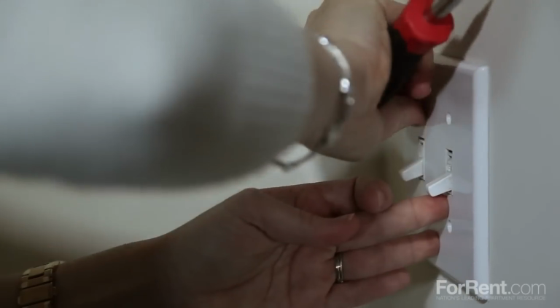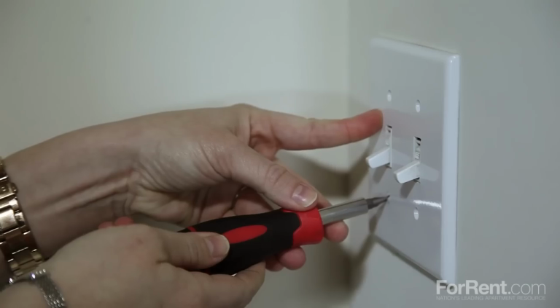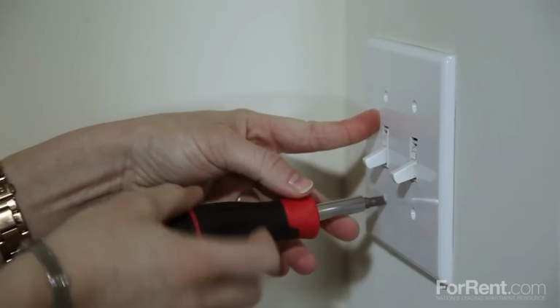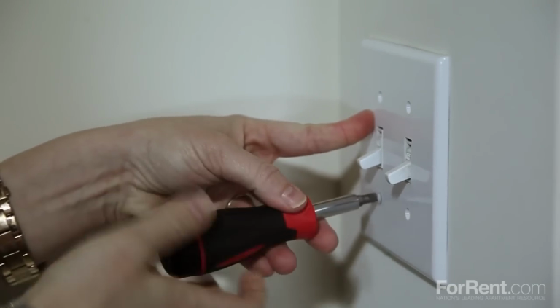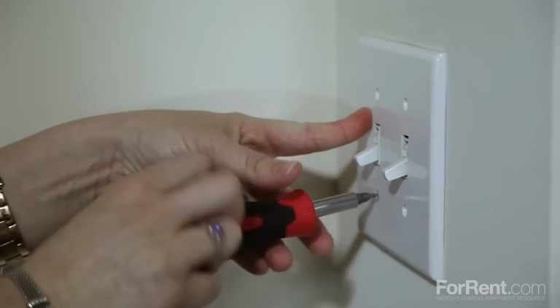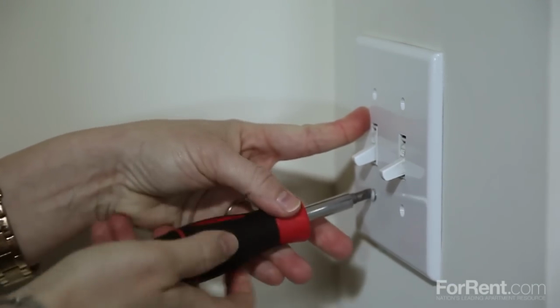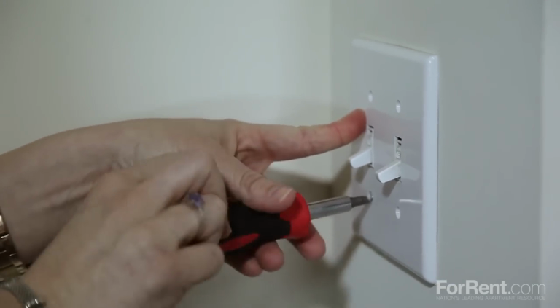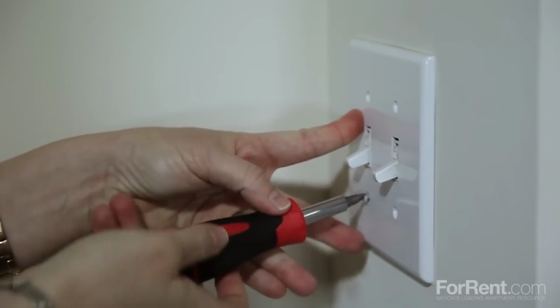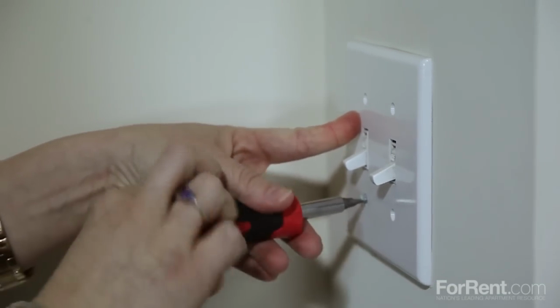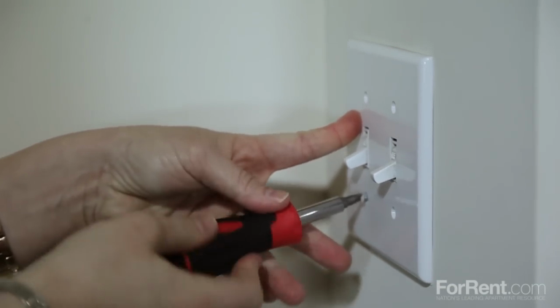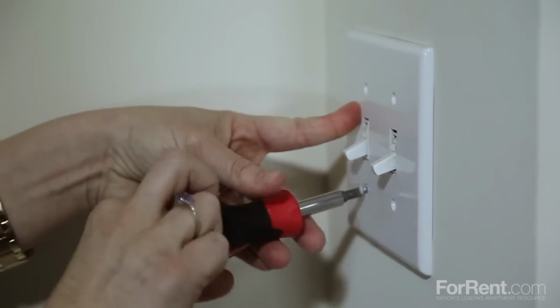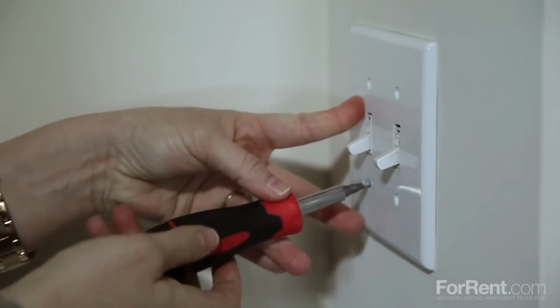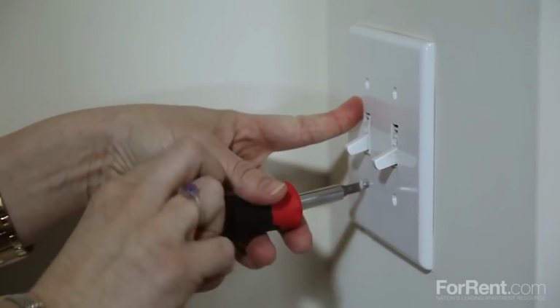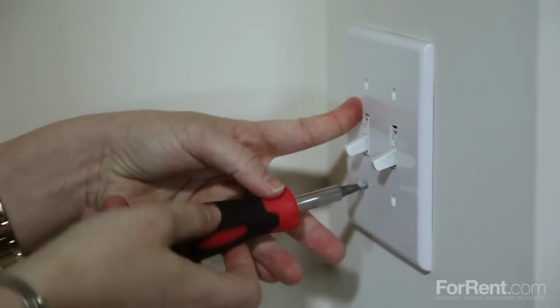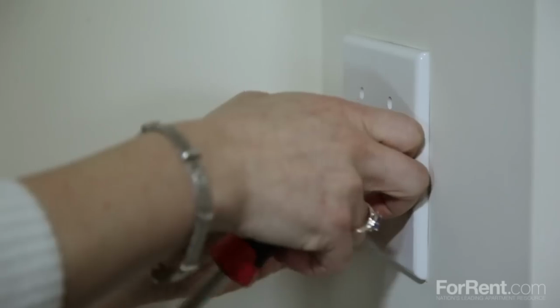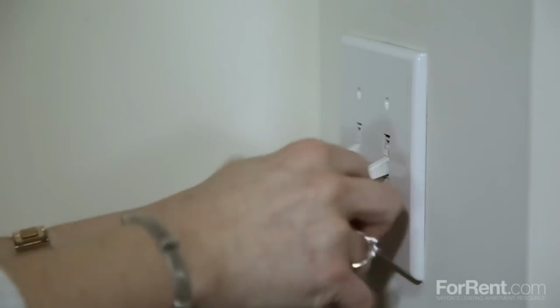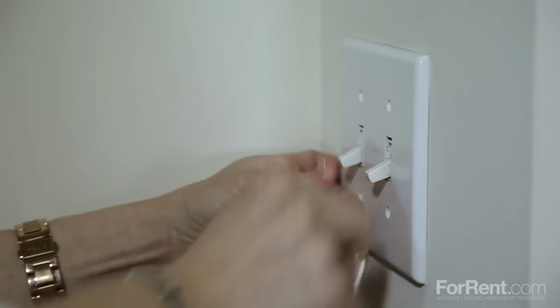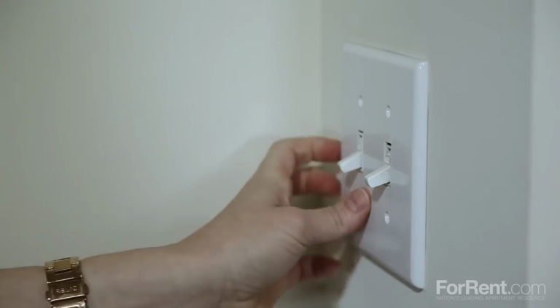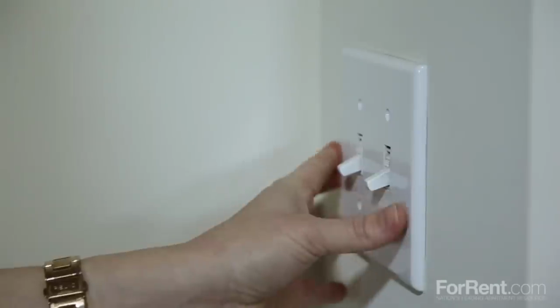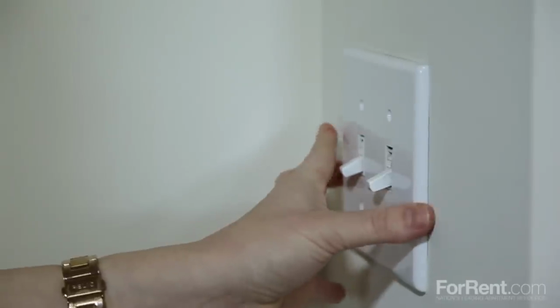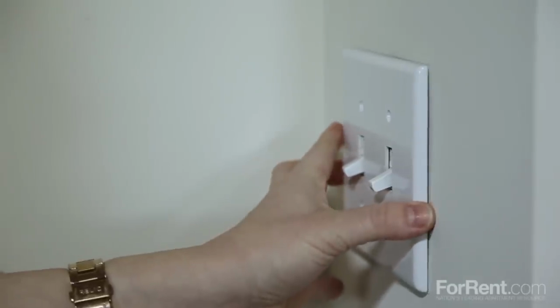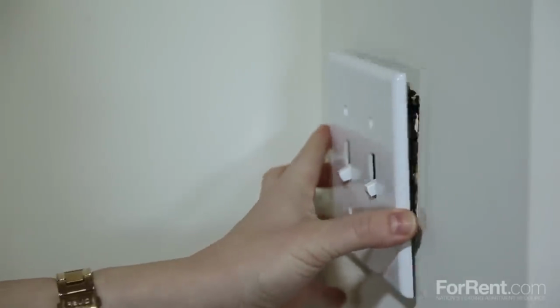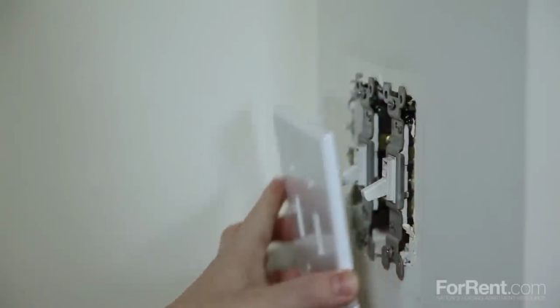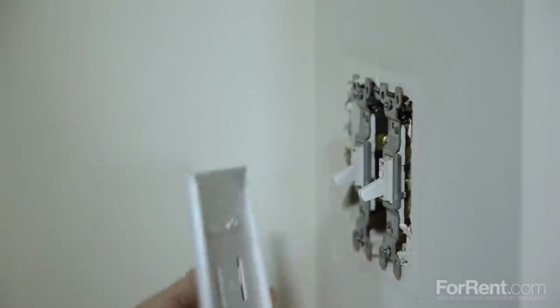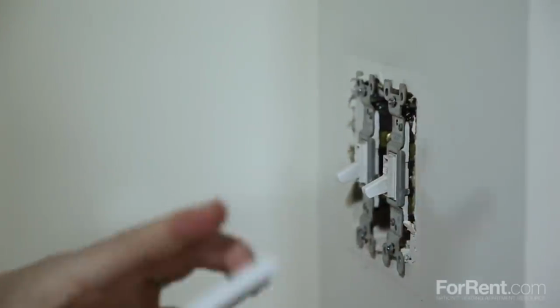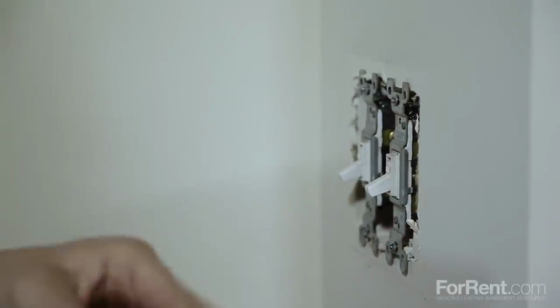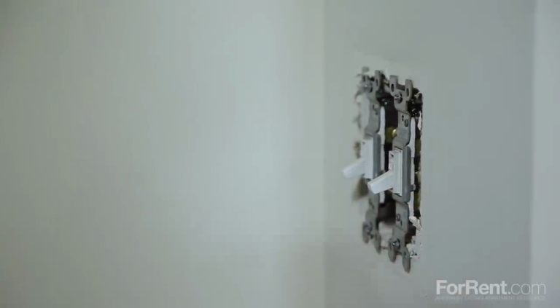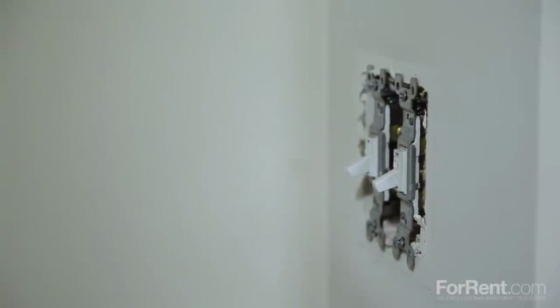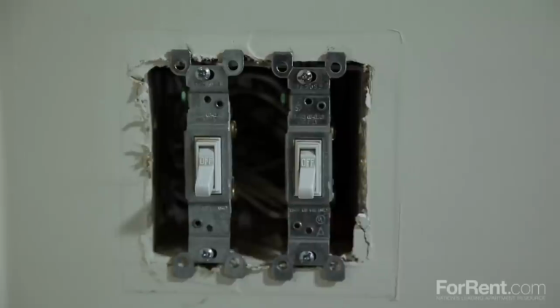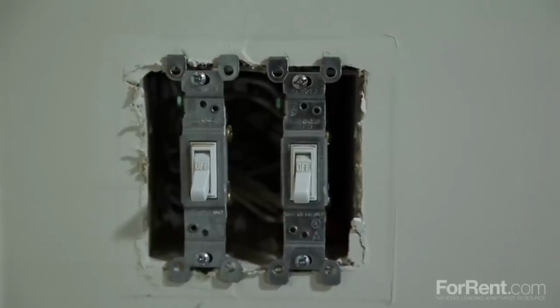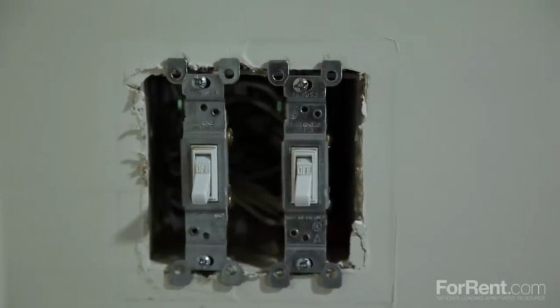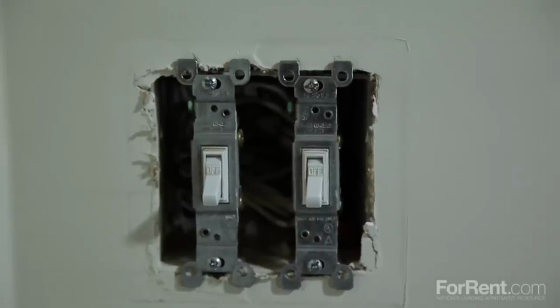Luckily, you're able to update and give them some style and personality. Faceplates come in many shapes and sizes, thus allowing the perfect opportunity to add a fun element of design to your space. Remove the faceplate and set it off to the side.